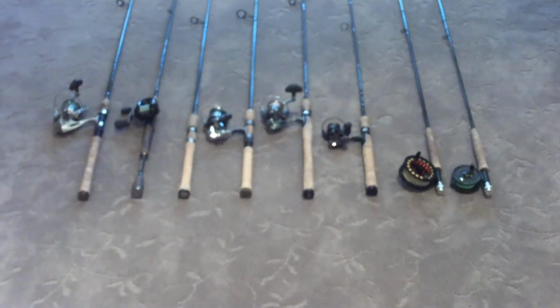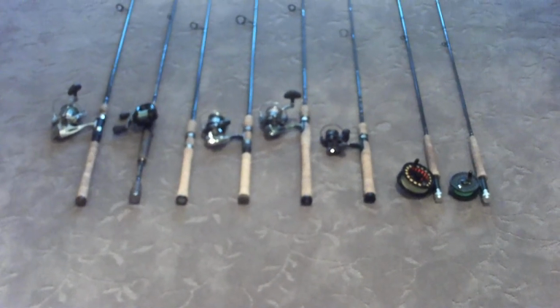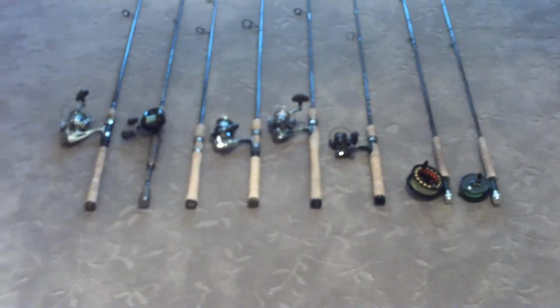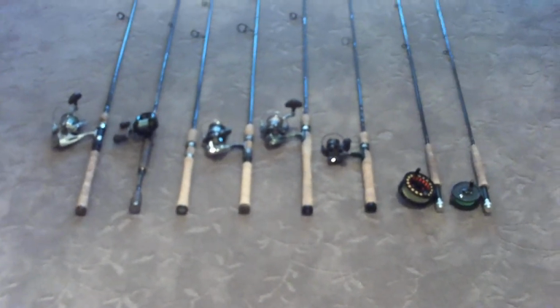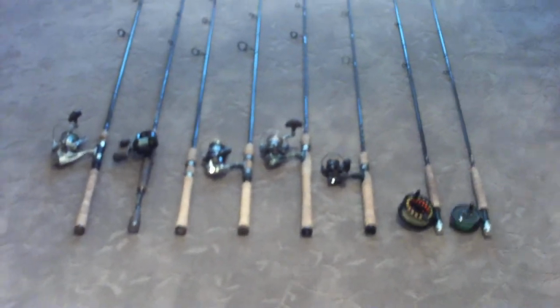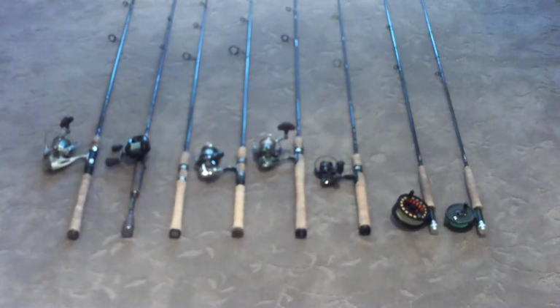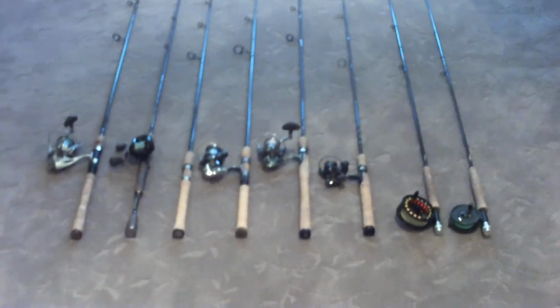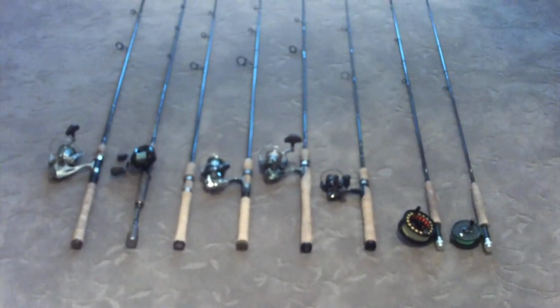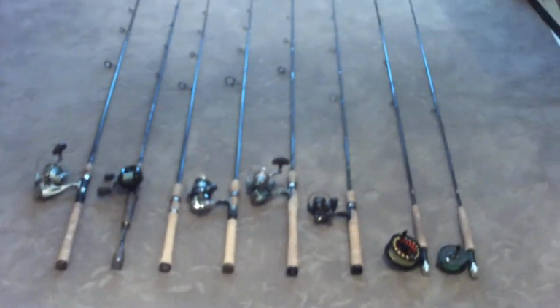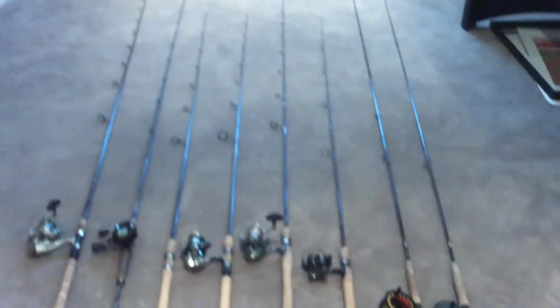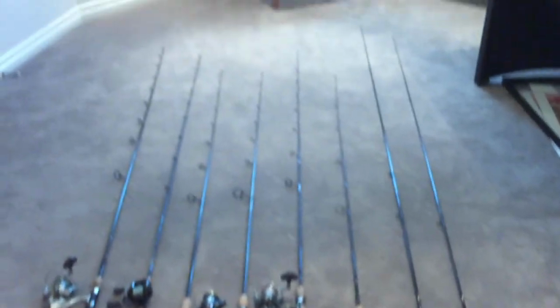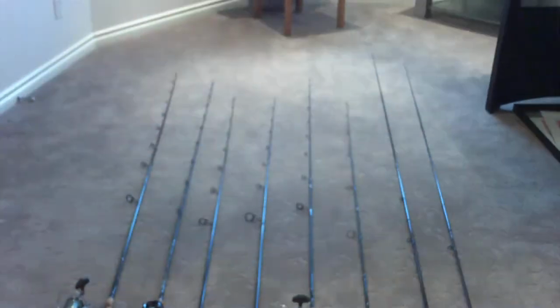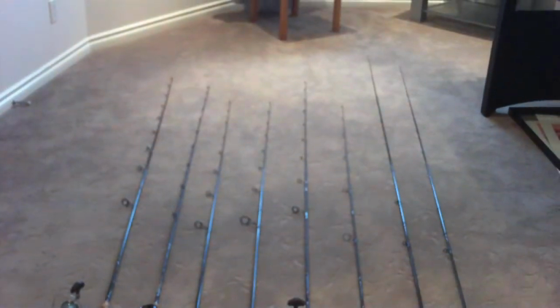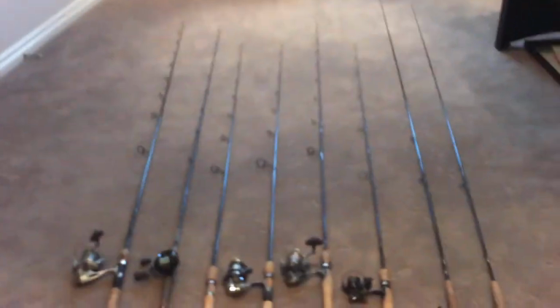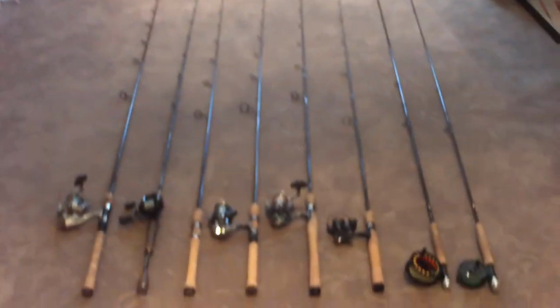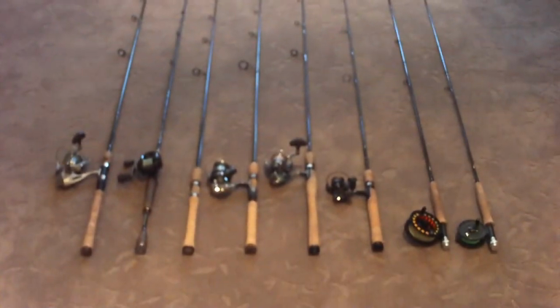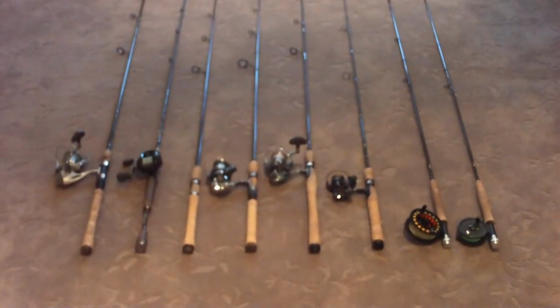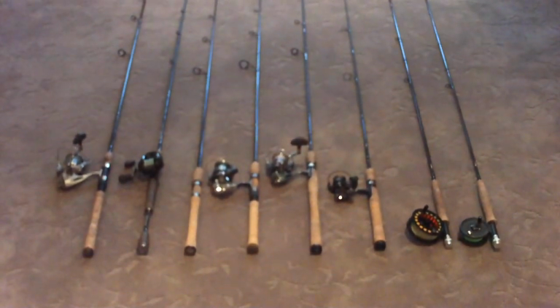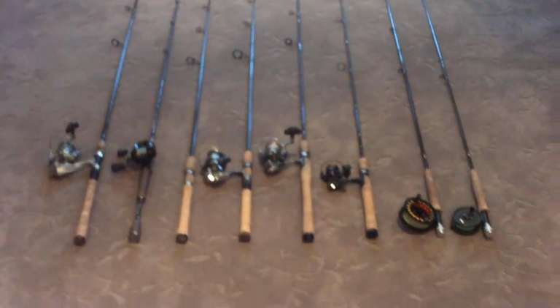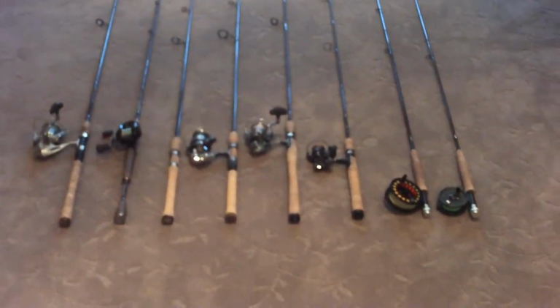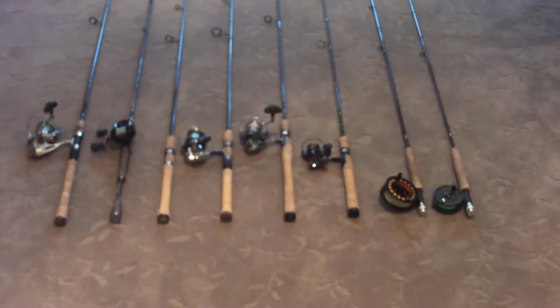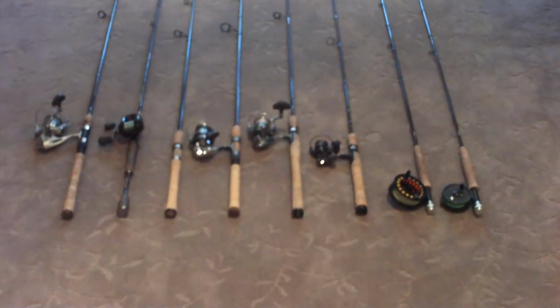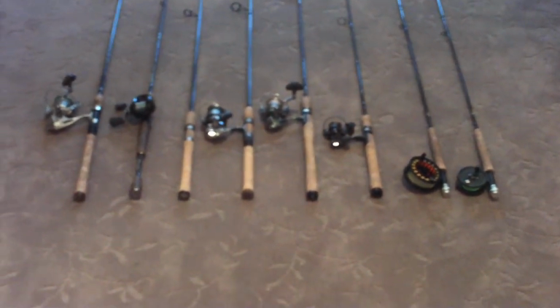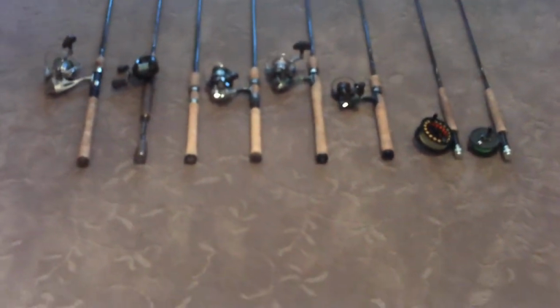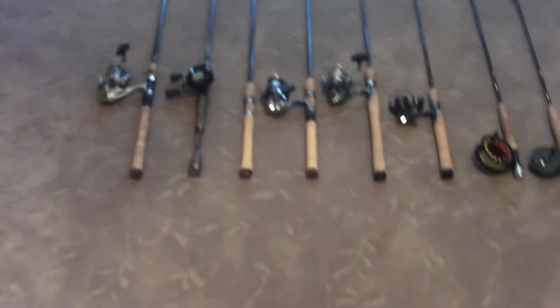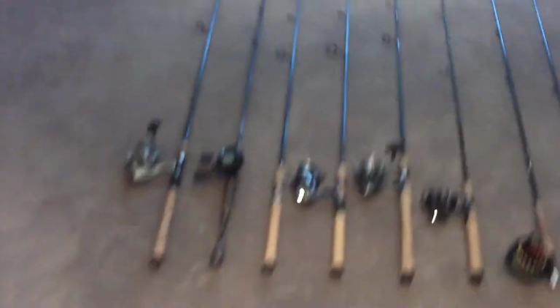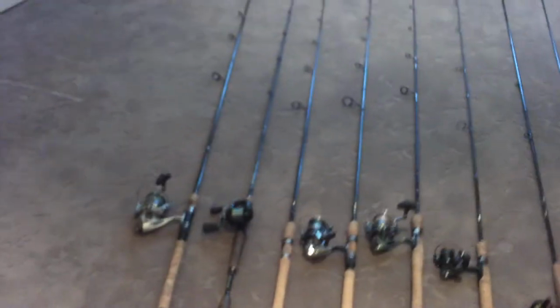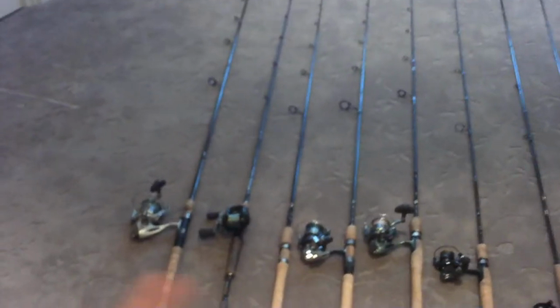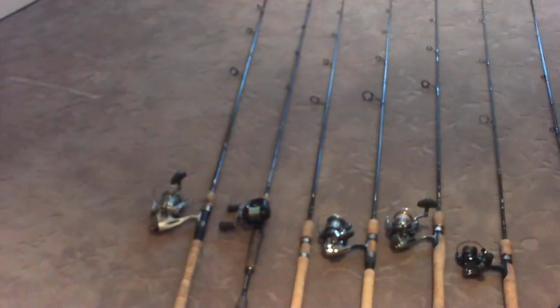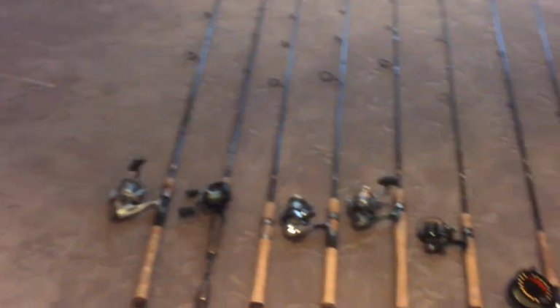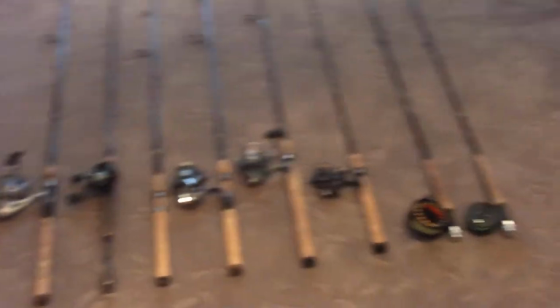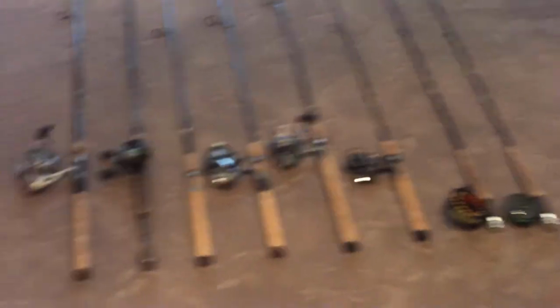Hello everyone, in this video I'll just be showing you all my rods and reels — basically all the combos that are worth showing. We're going to work our way from left to right.